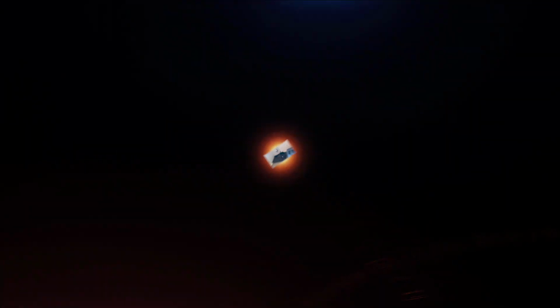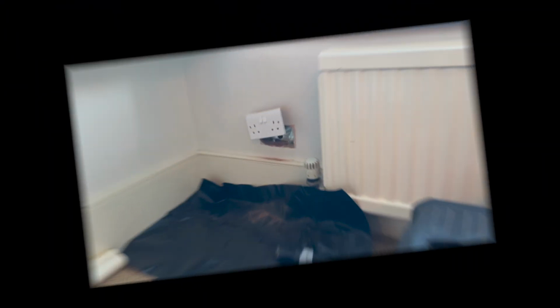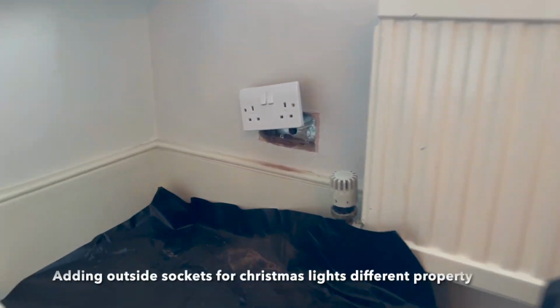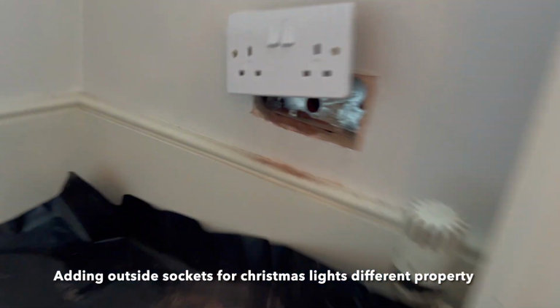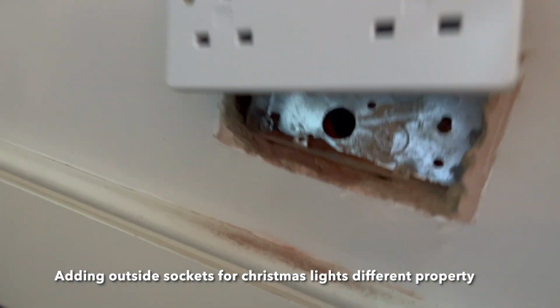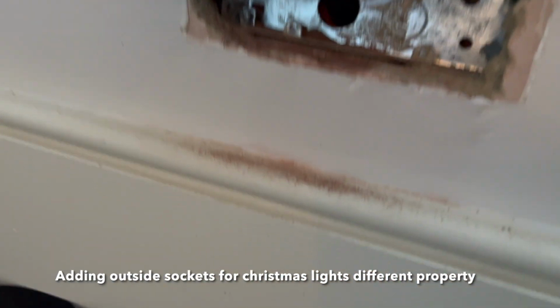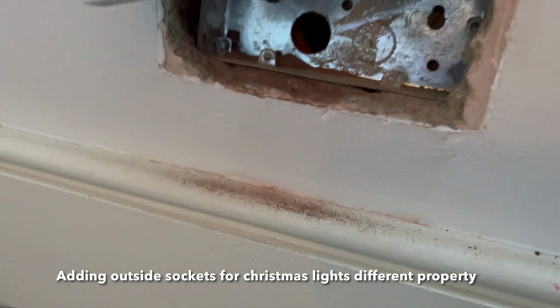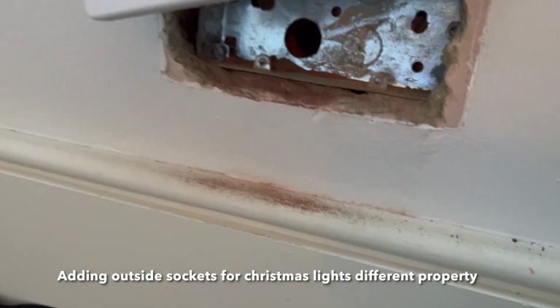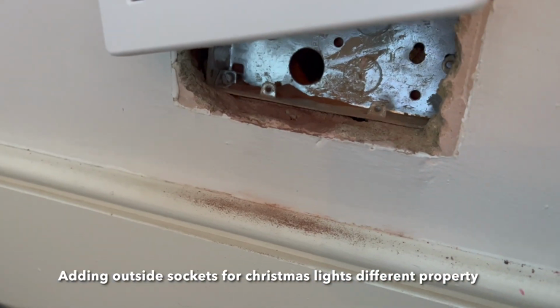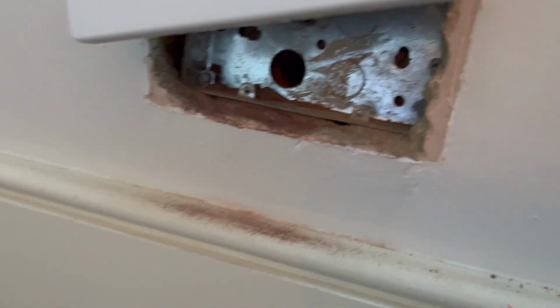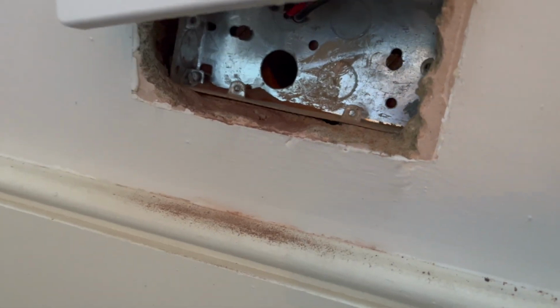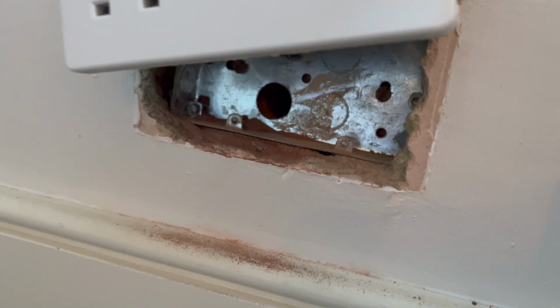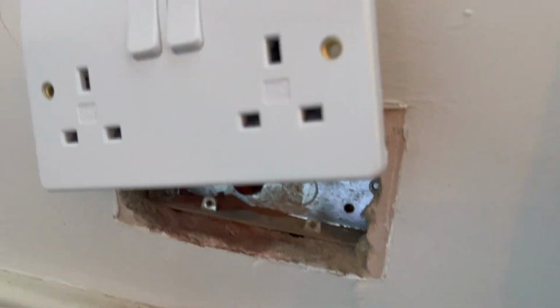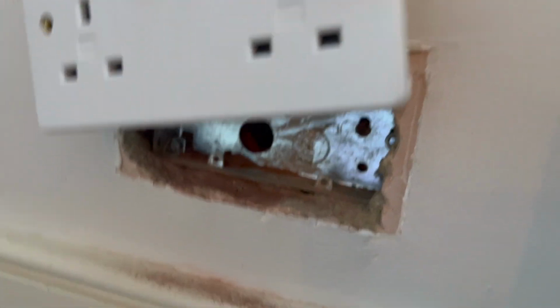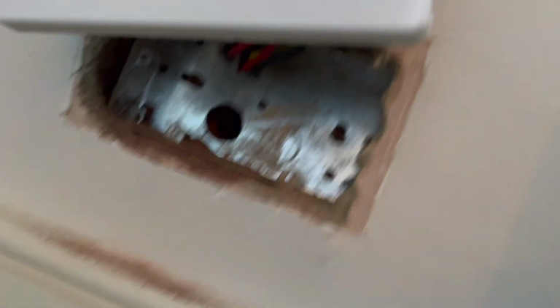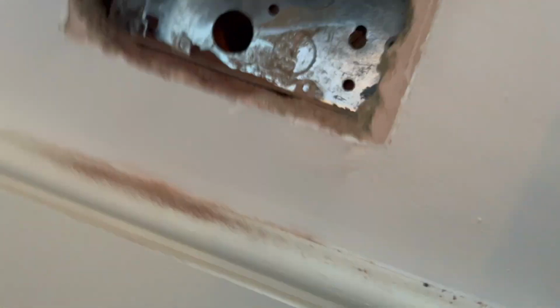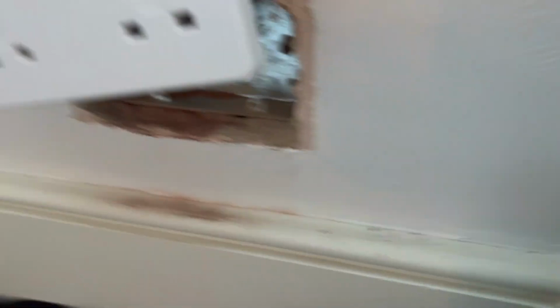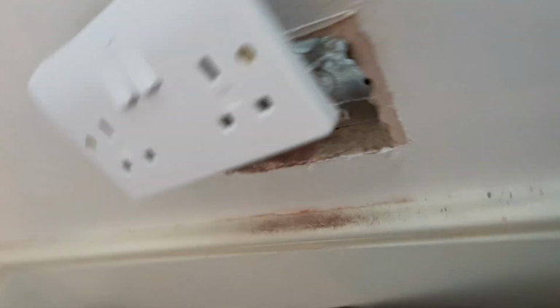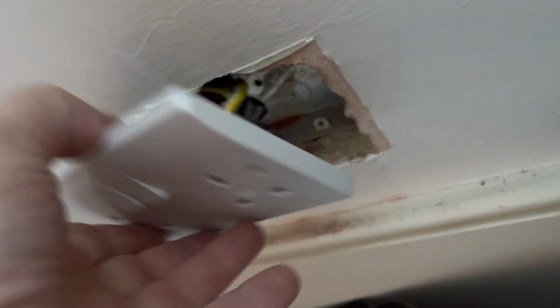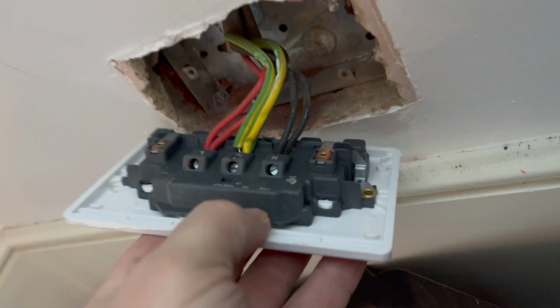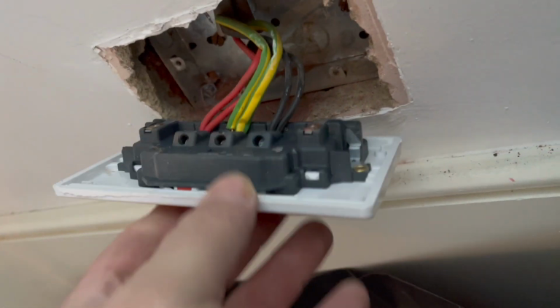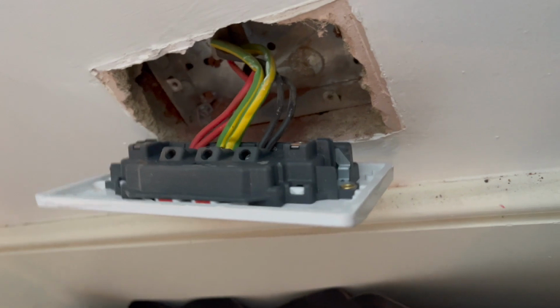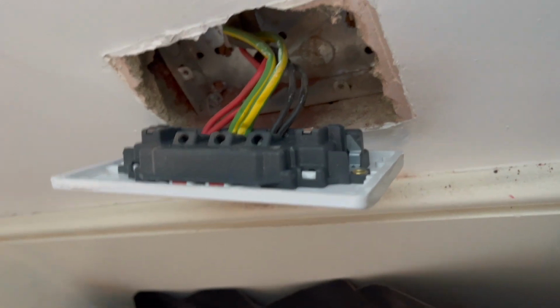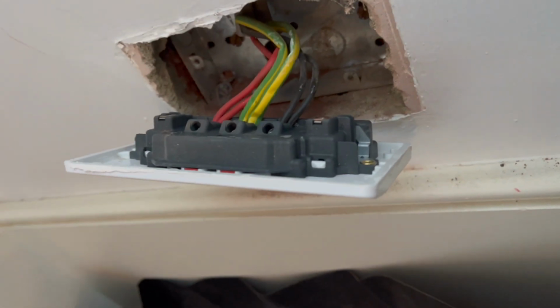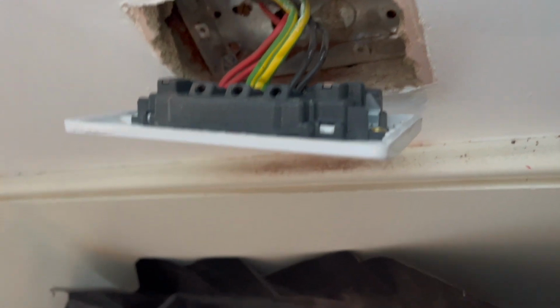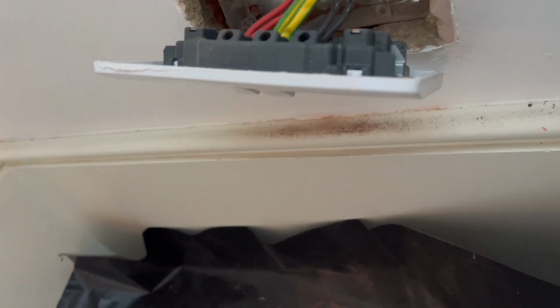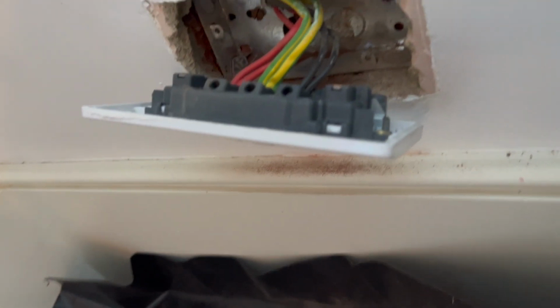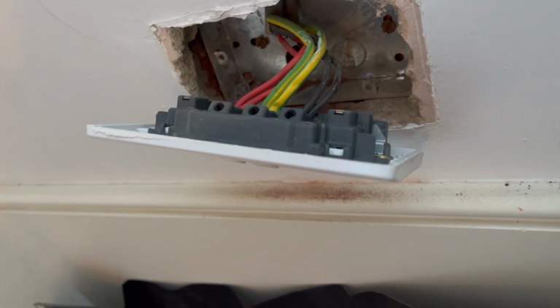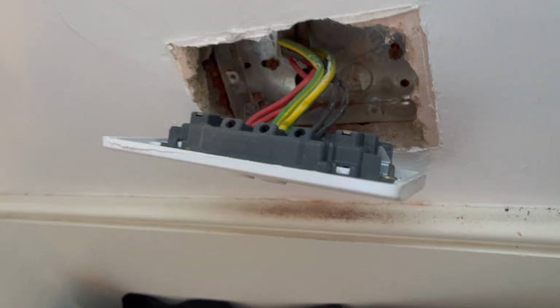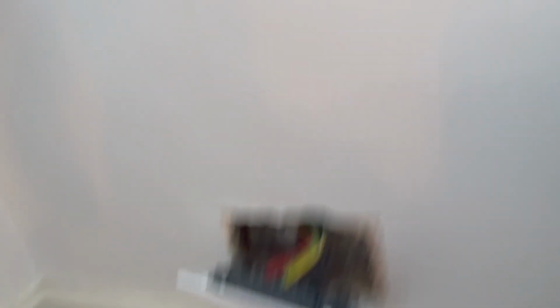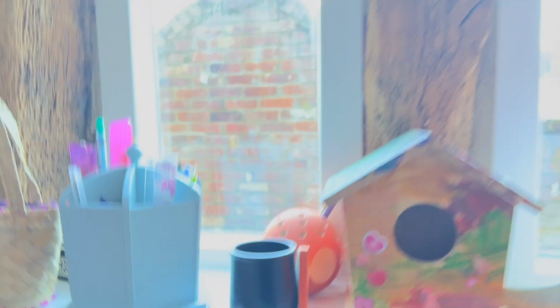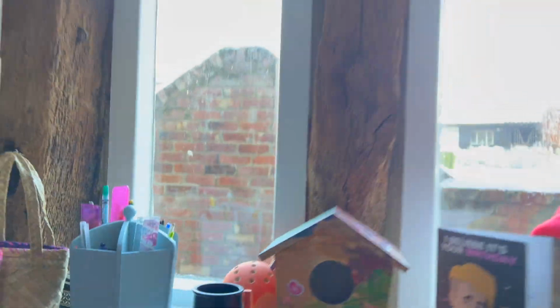So I was just doing some back-to-back sockets. I've just drilled through that. Jake's going to get us some grommets, and we're just spurring off them all. They're all rings as well — we're going to check them anyway, just to make sure. Then come in through — it's just through there.